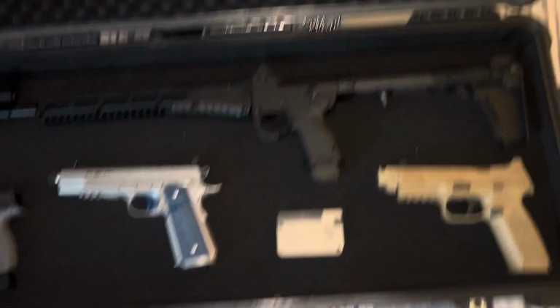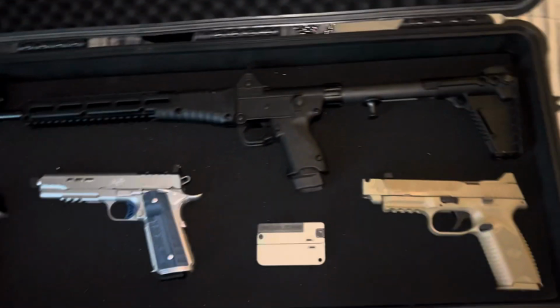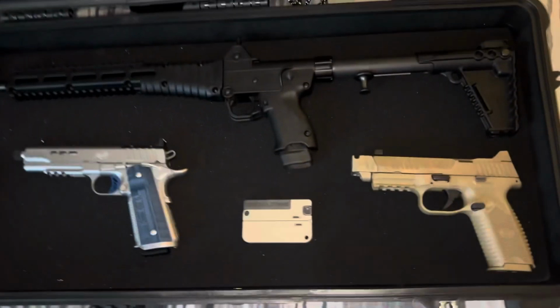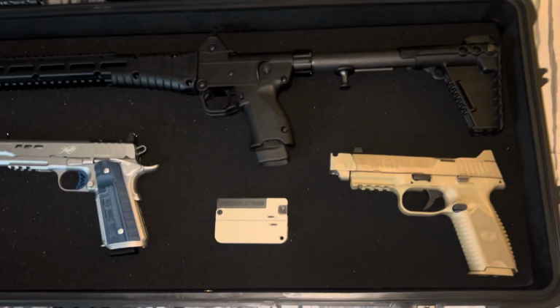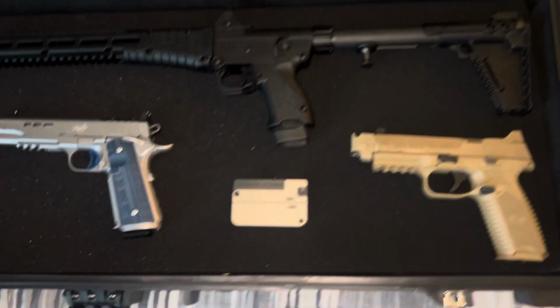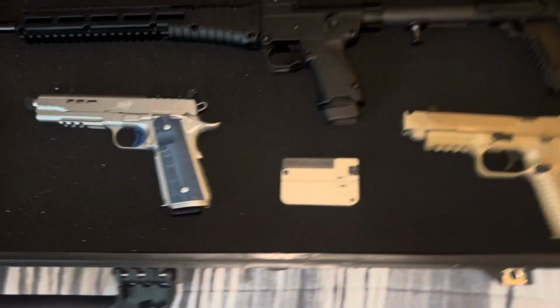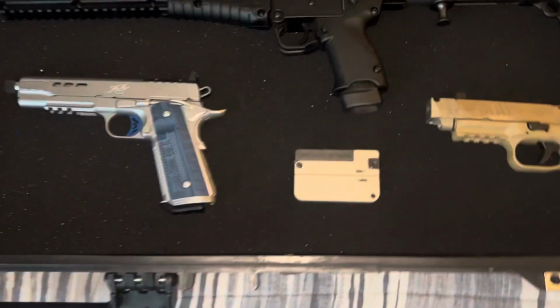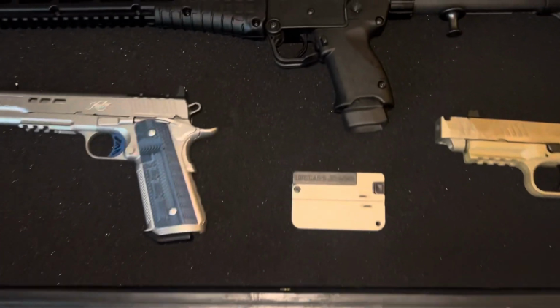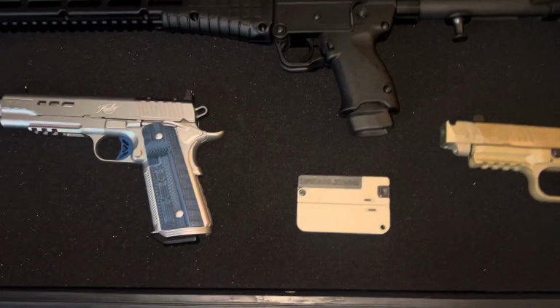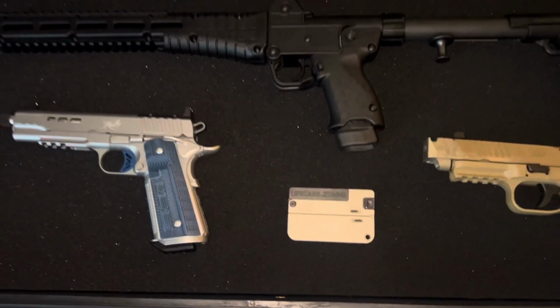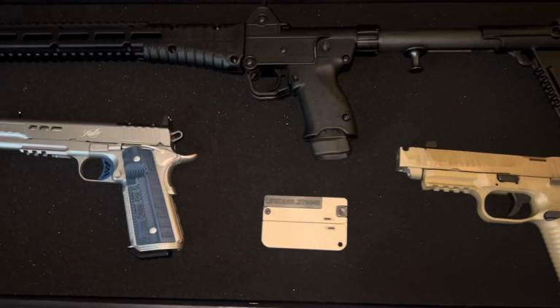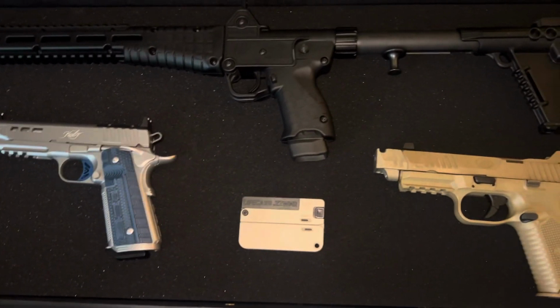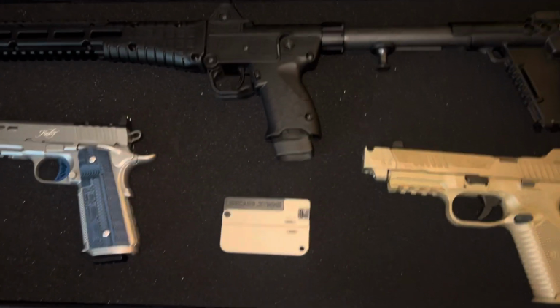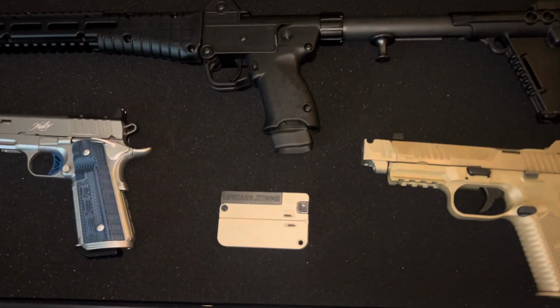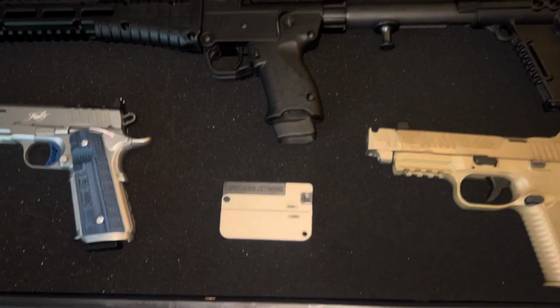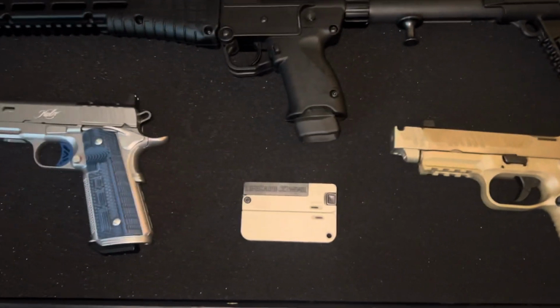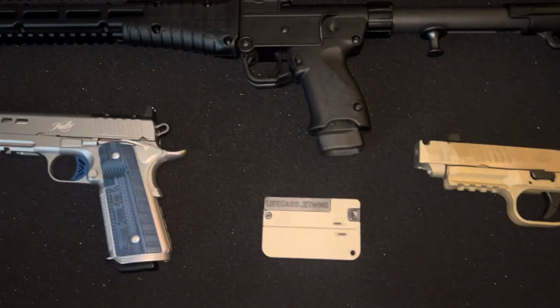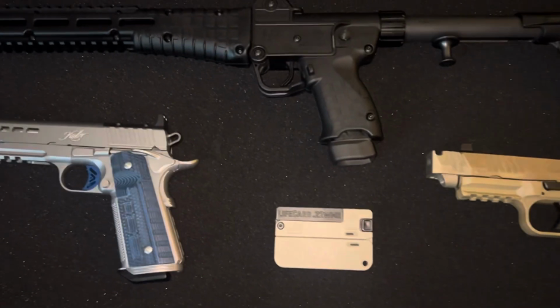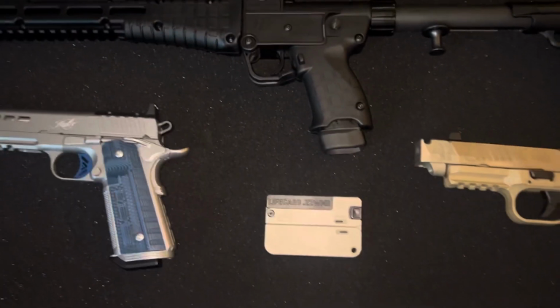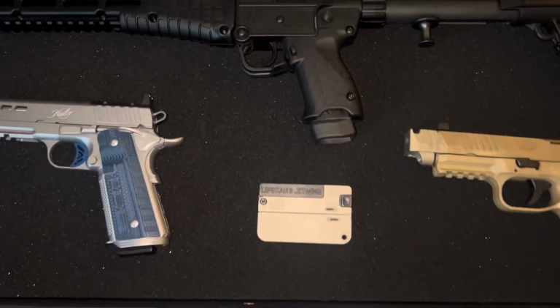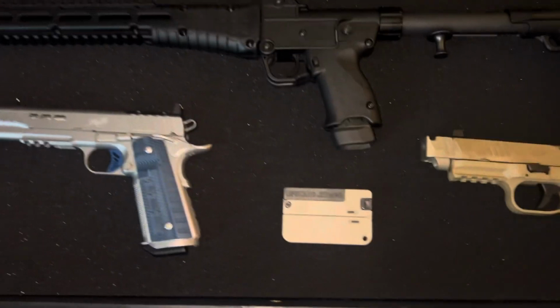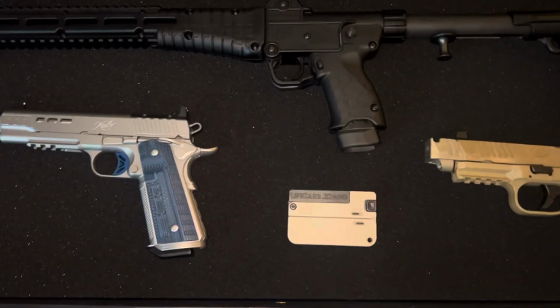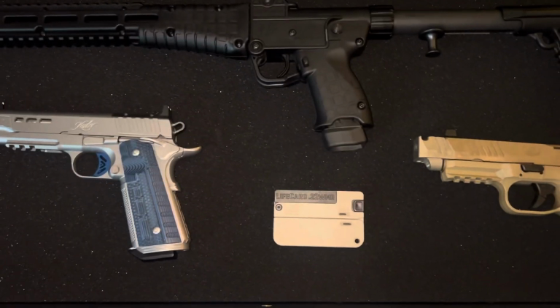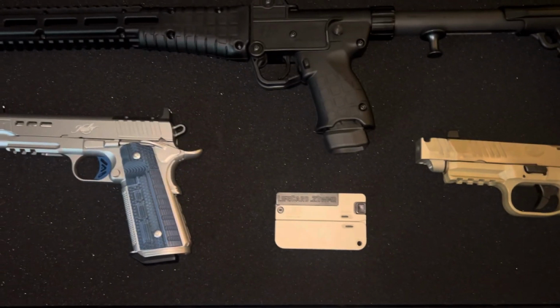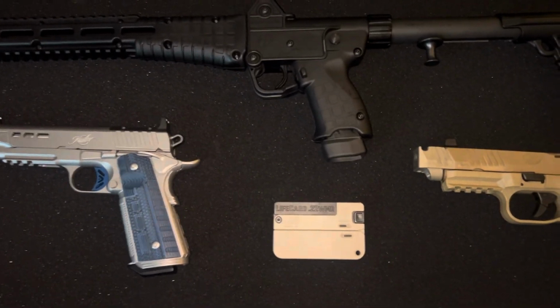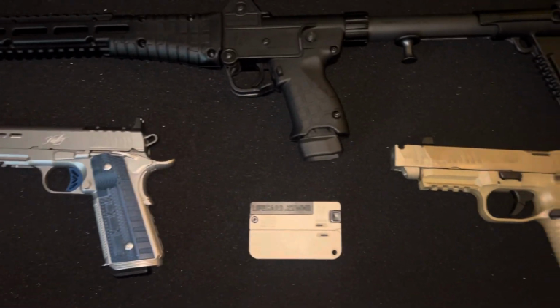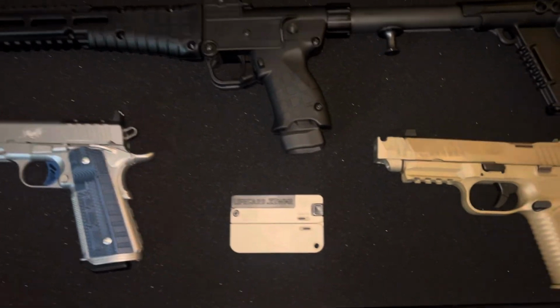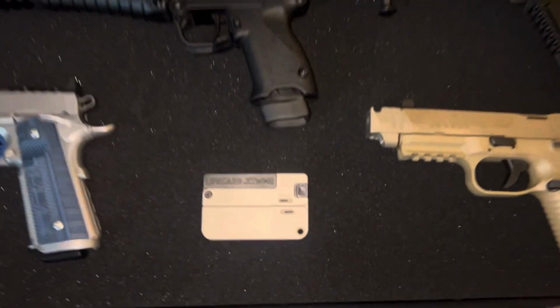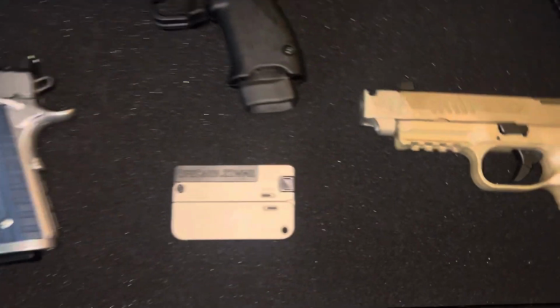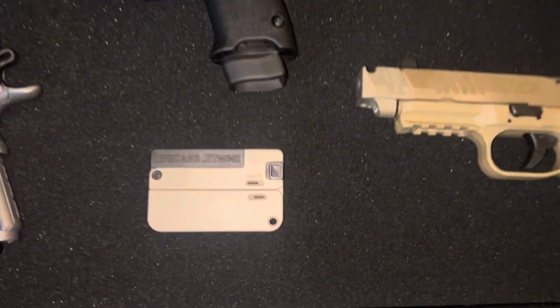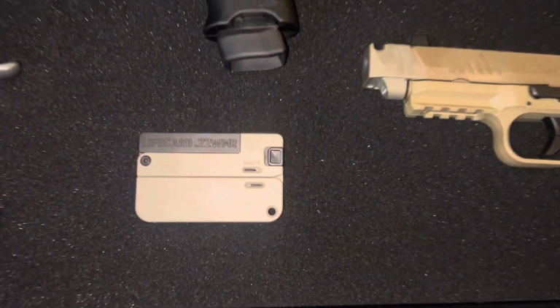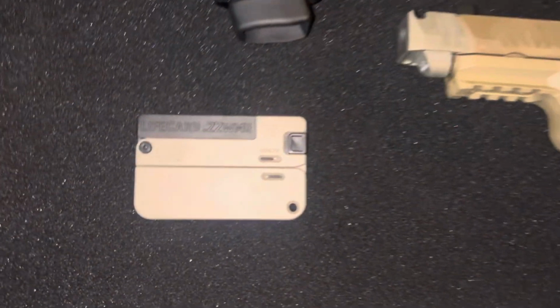All right, what's going on guys? Today I'm going to be showing you my 2024 gun collection, from the first pistol I bought to the last gun that I bought.